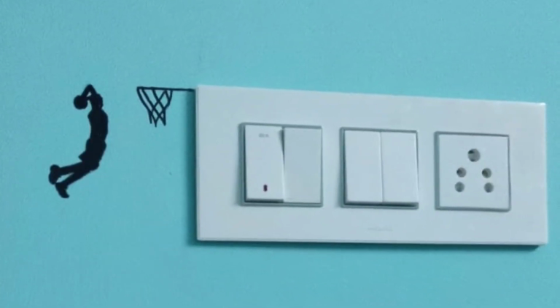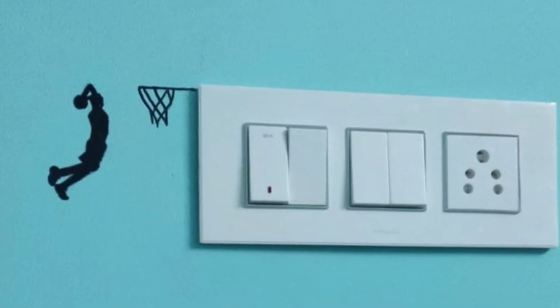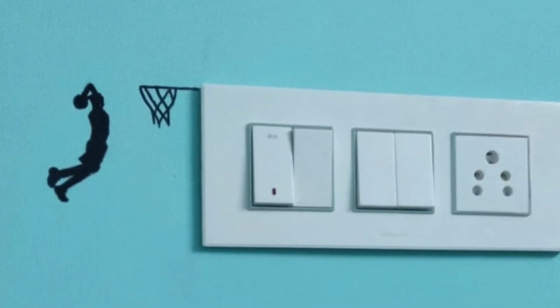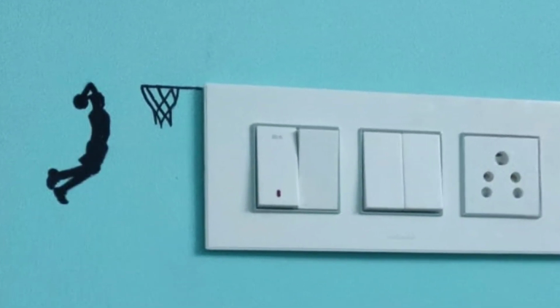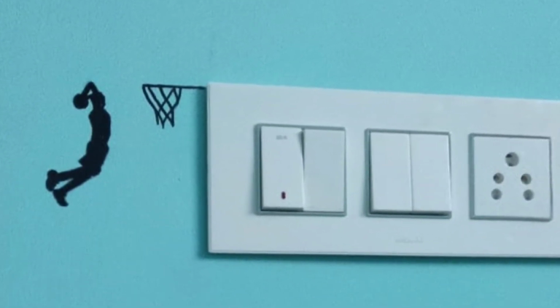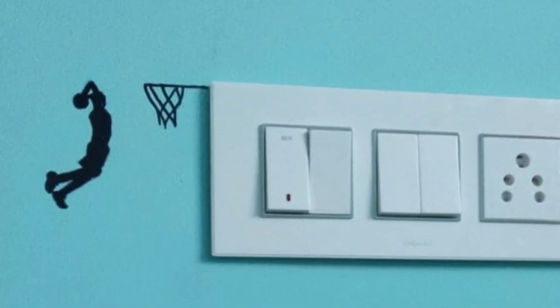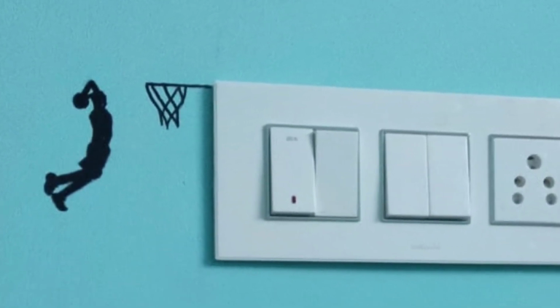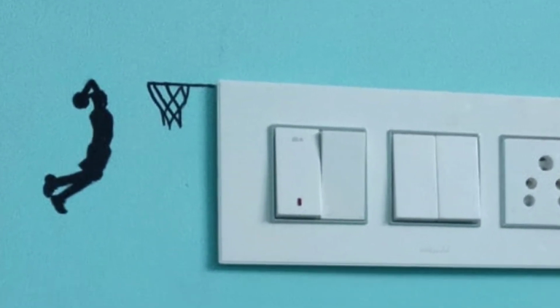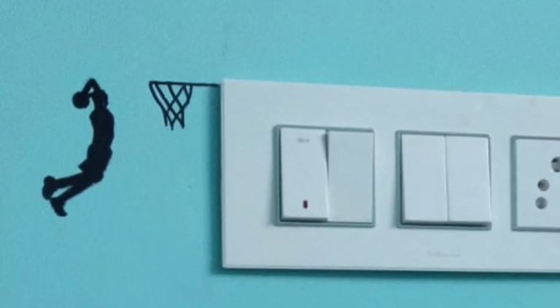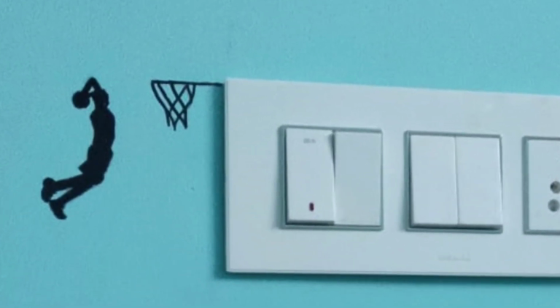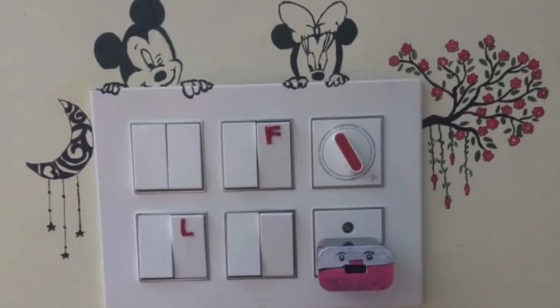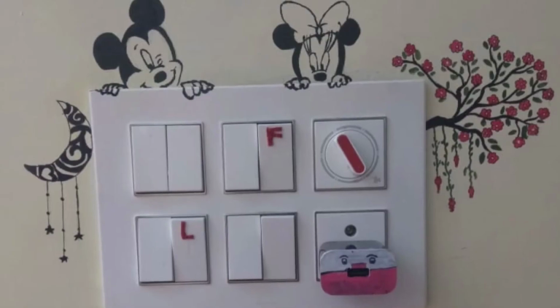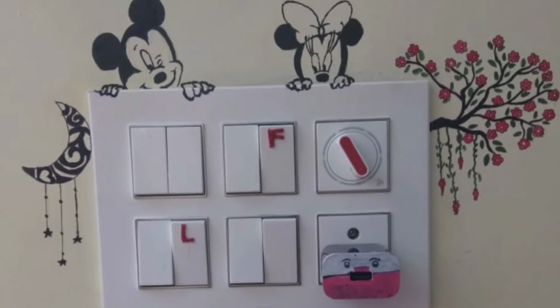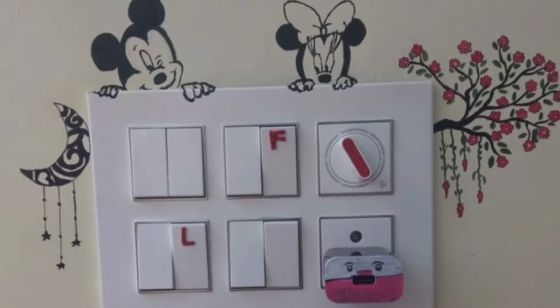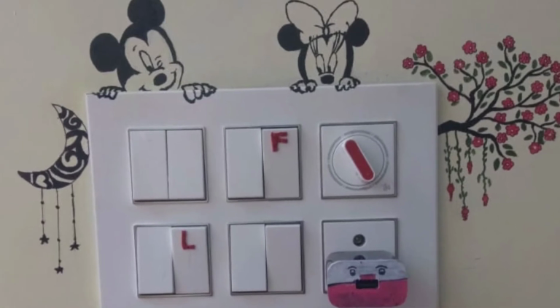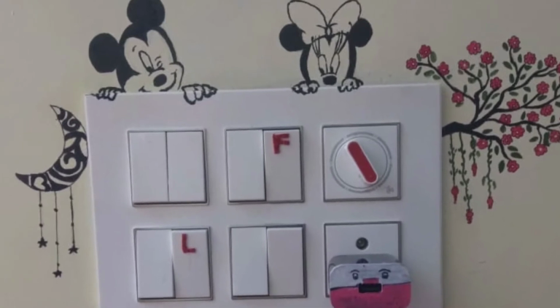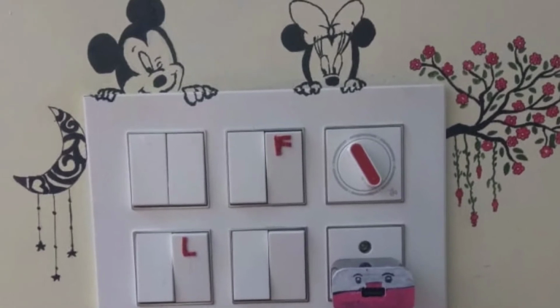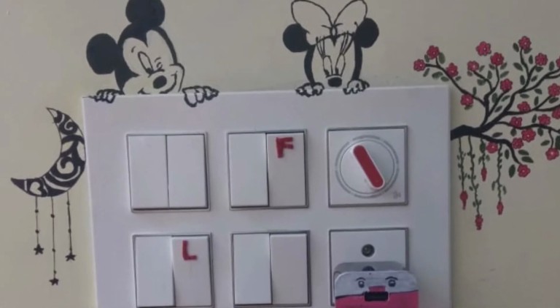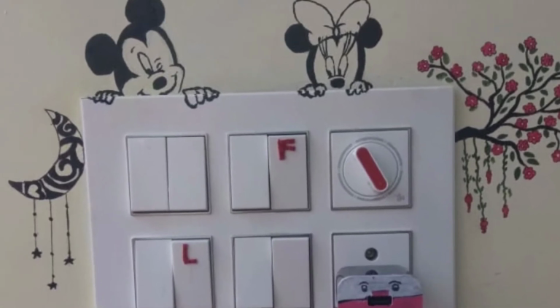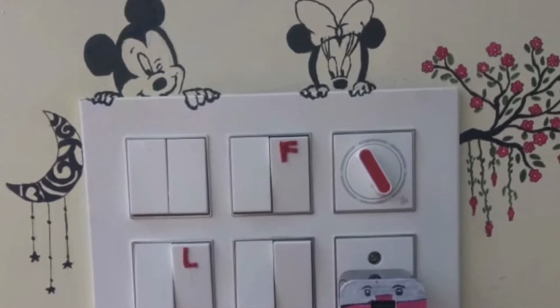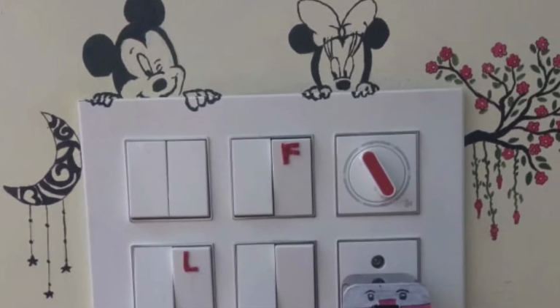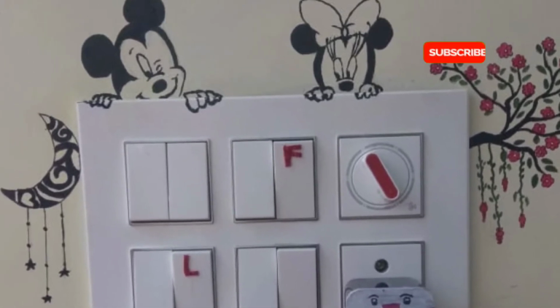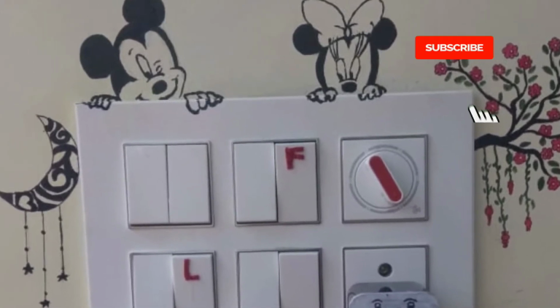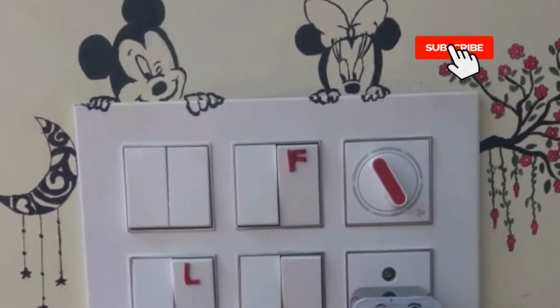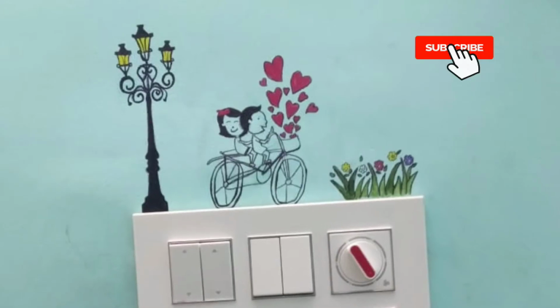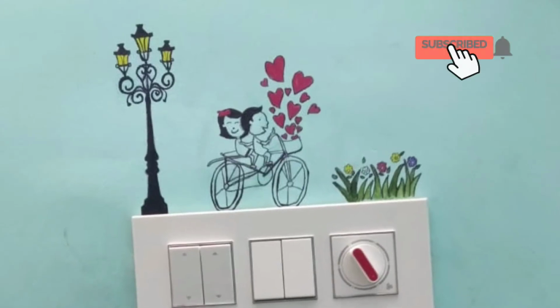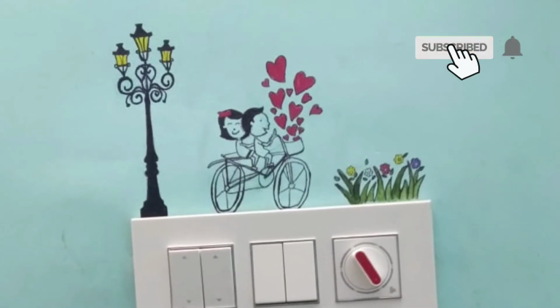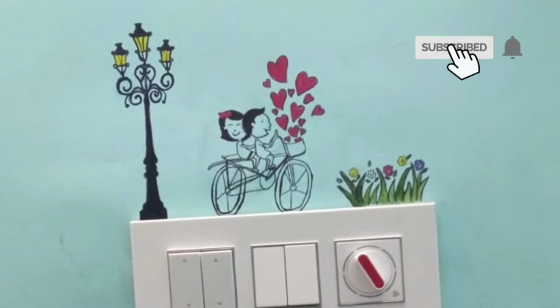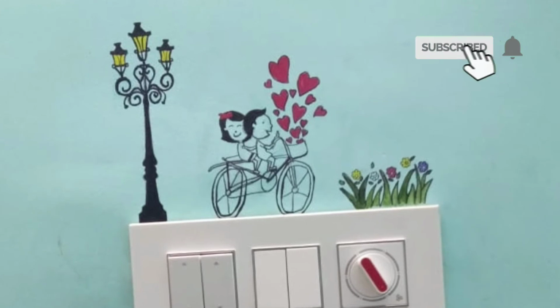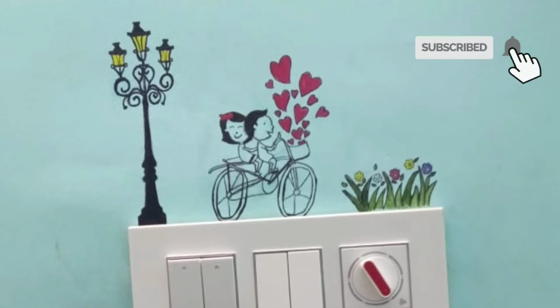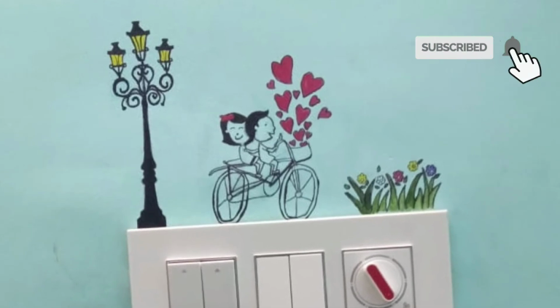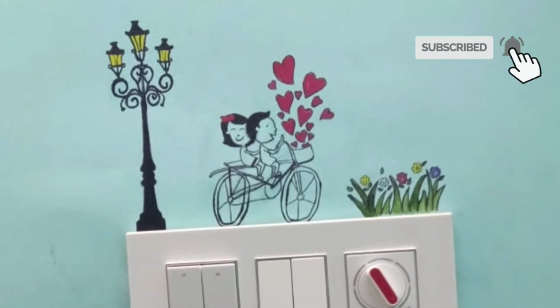These are some of the paintings which we made earlier. Like this, we can make walls interesting. For more interesting cool hacks, please subscribe to my channel. Thanks for watching.